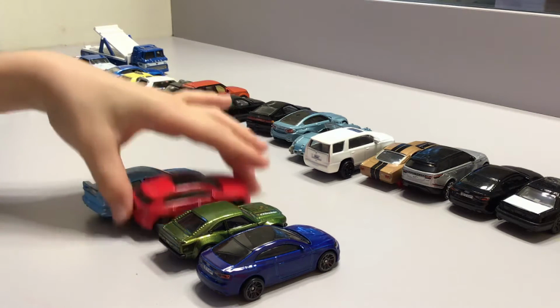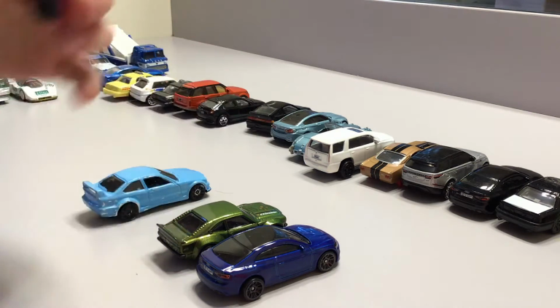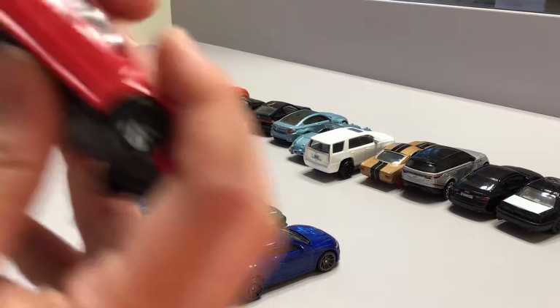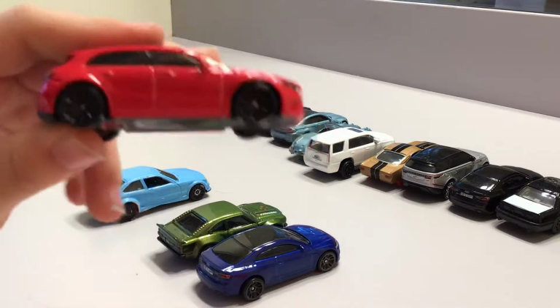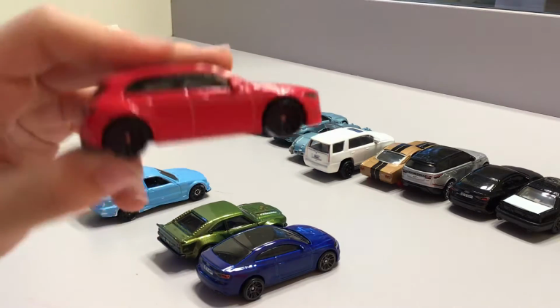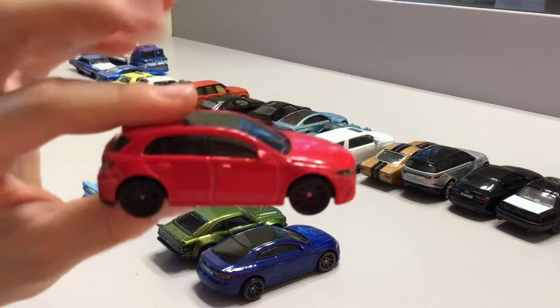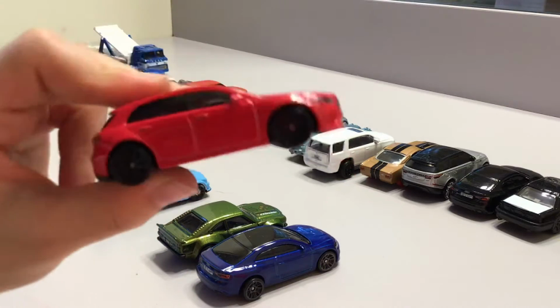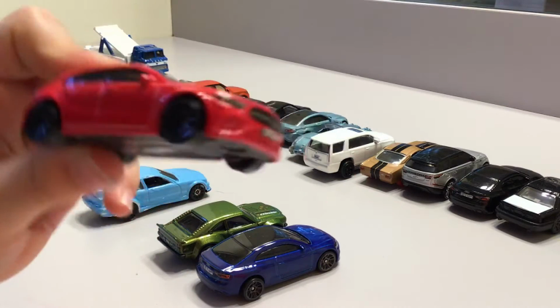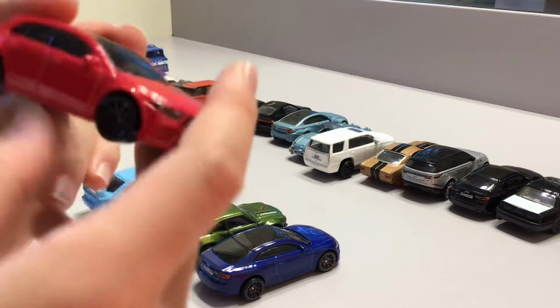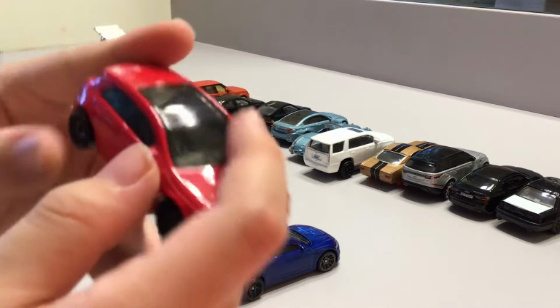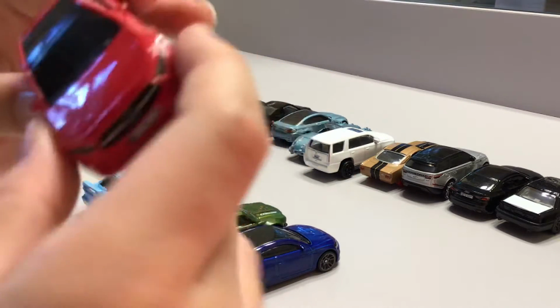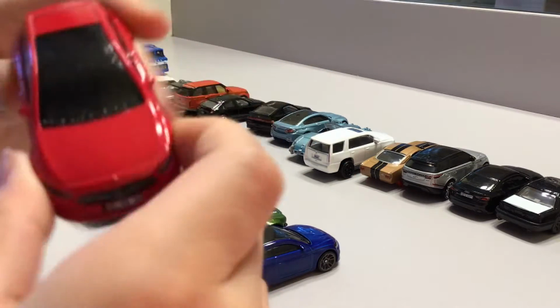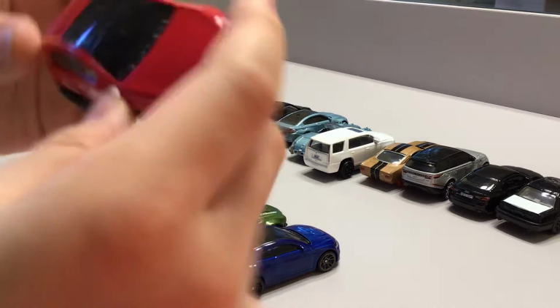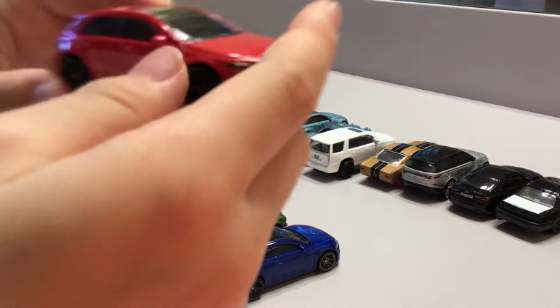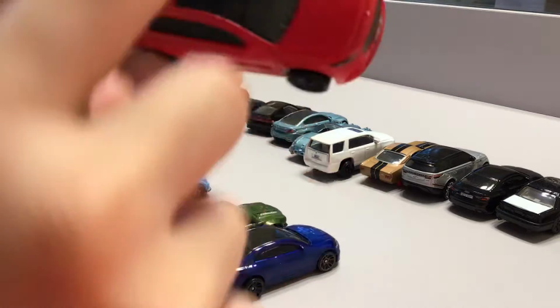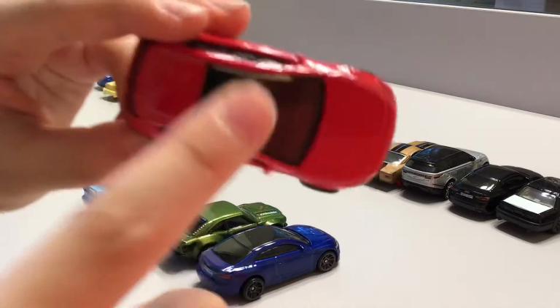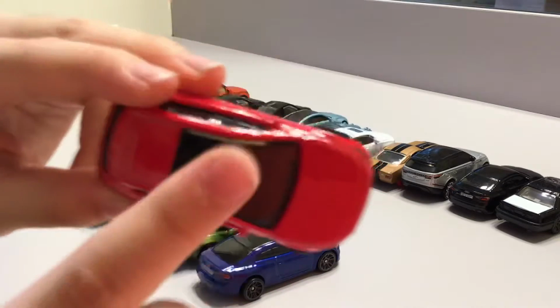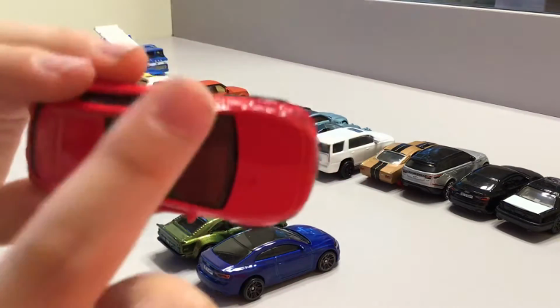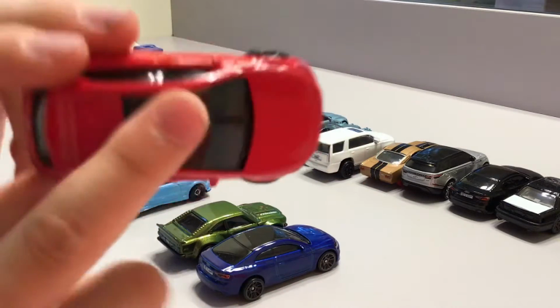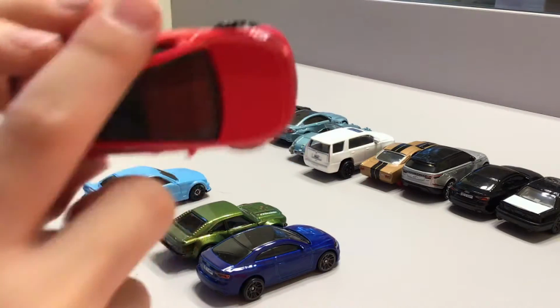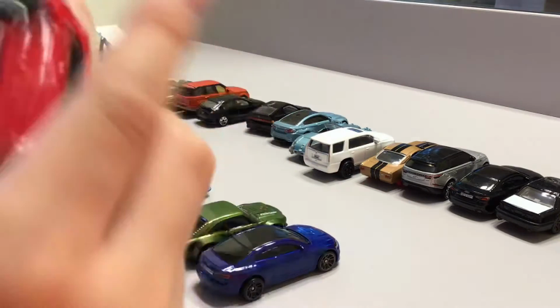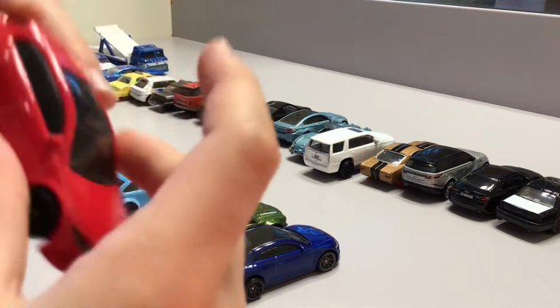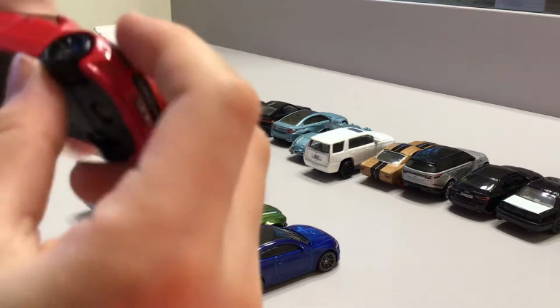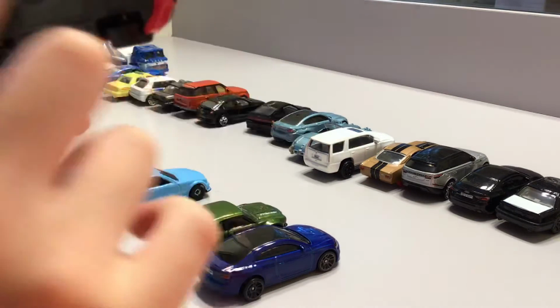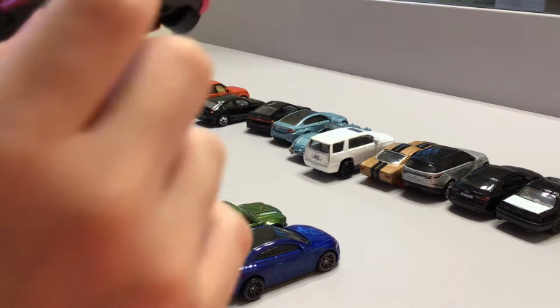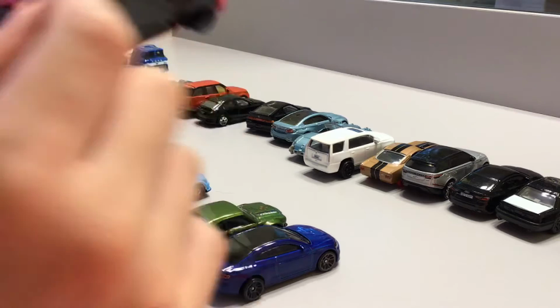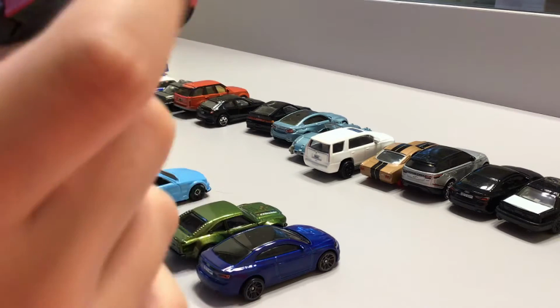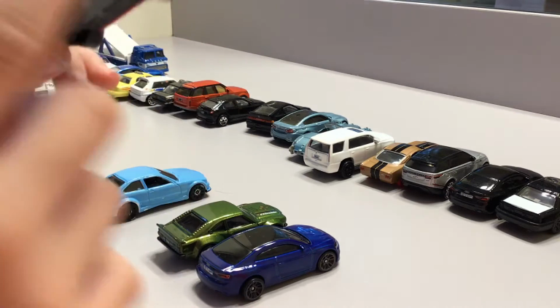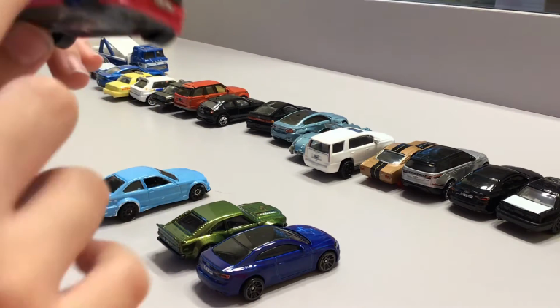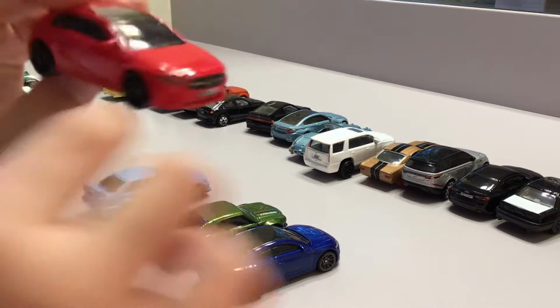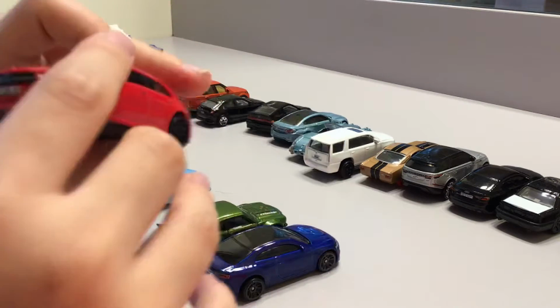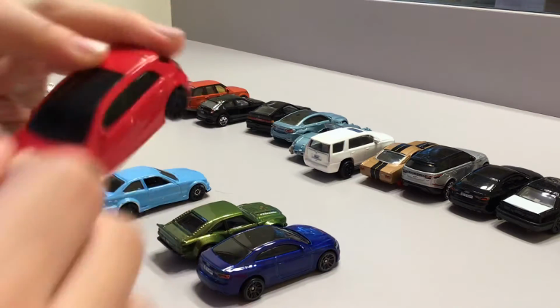This one is pretty new — it's a red car, it looks amazing. You can see through the top of it, and it does not have rubber tires. It can't open its doors or trunk.